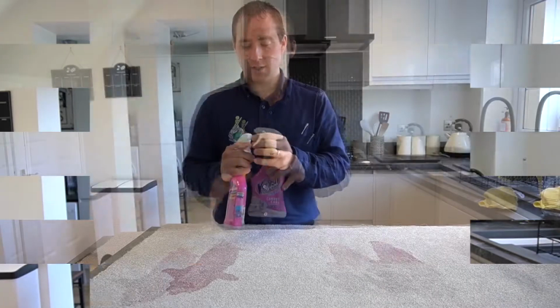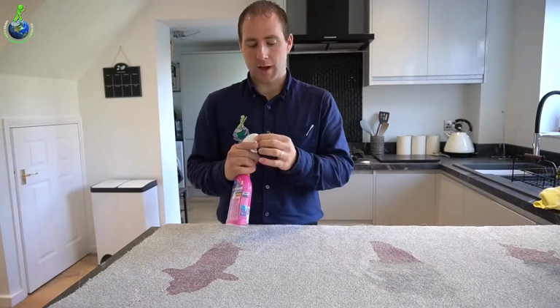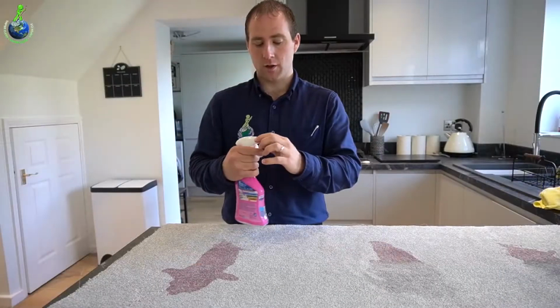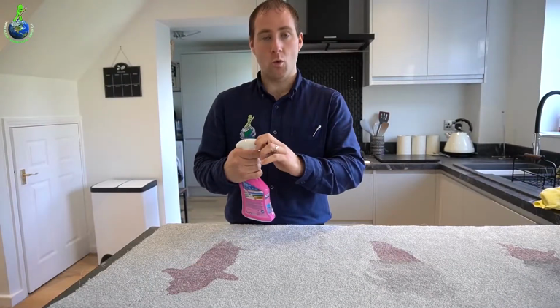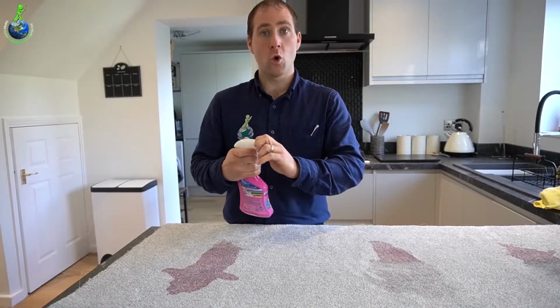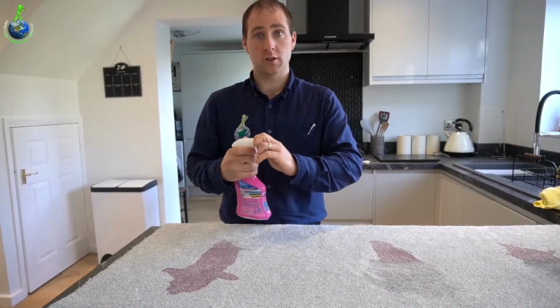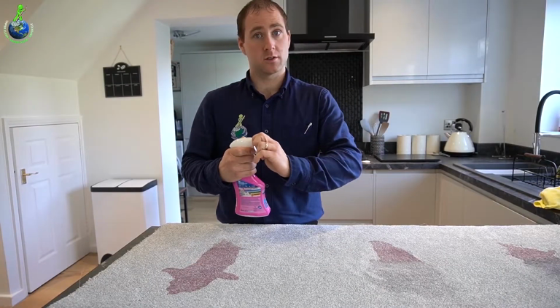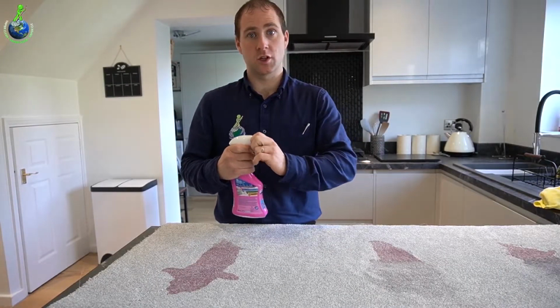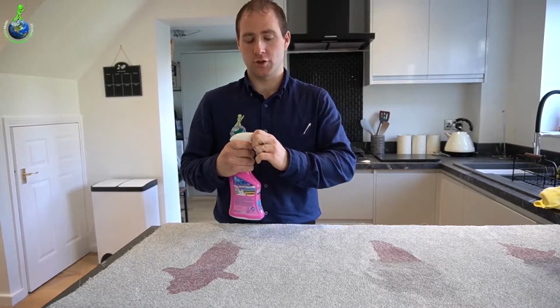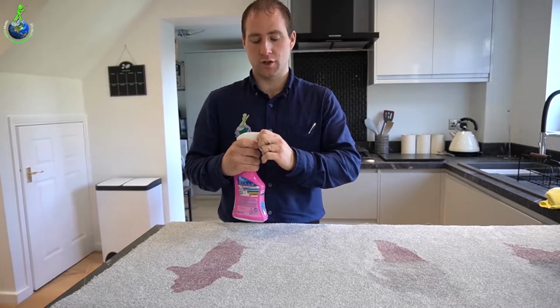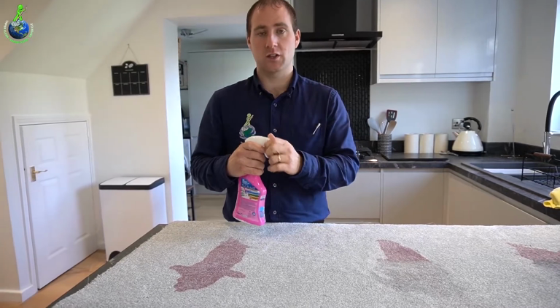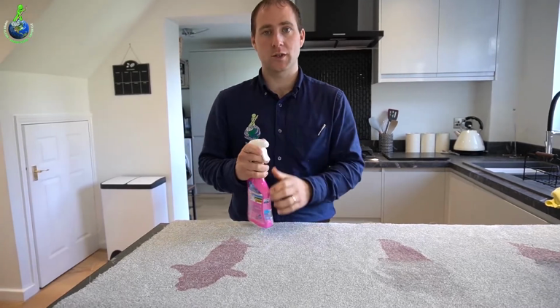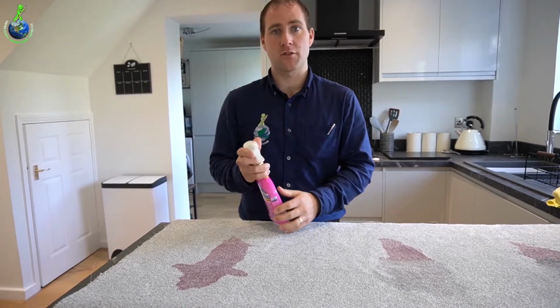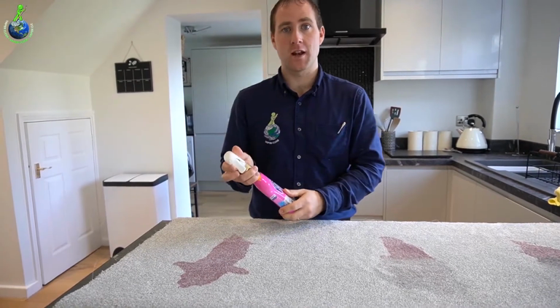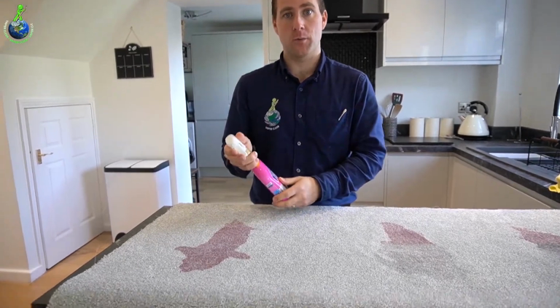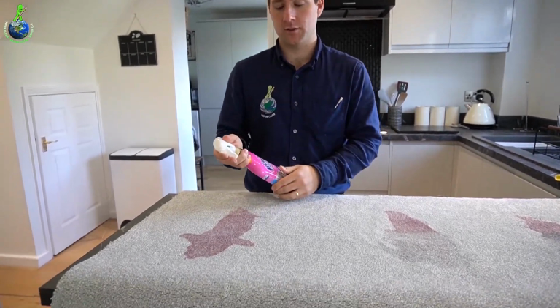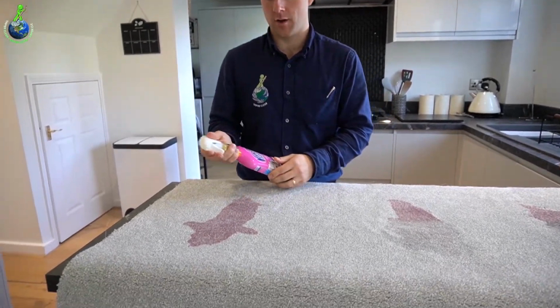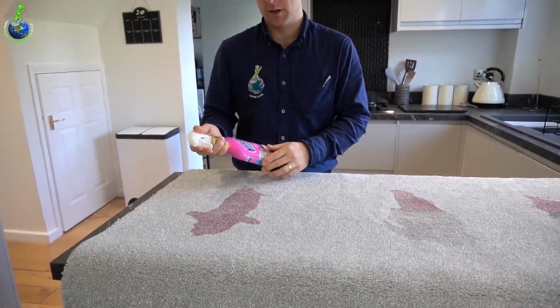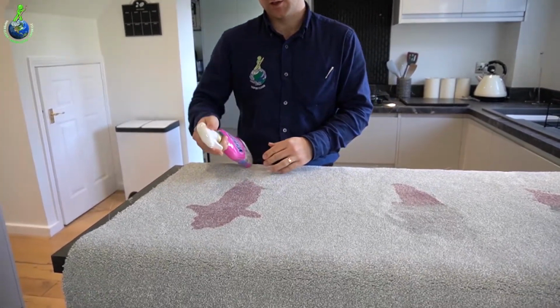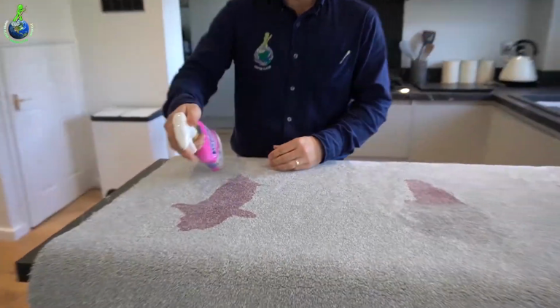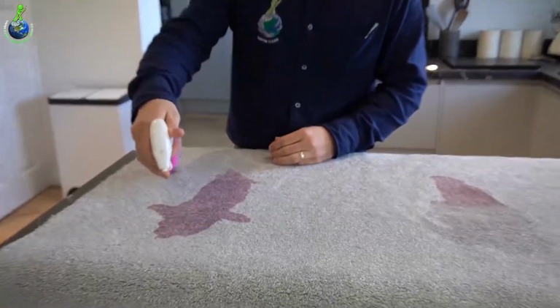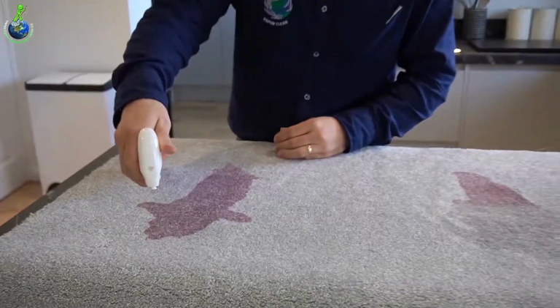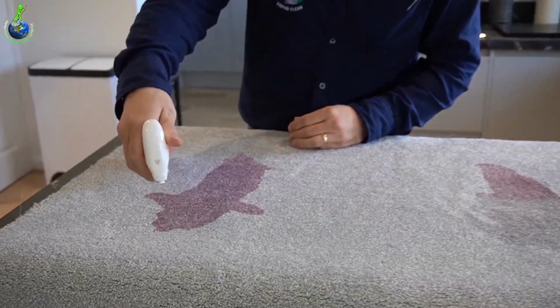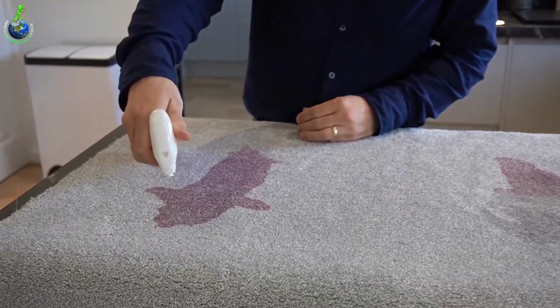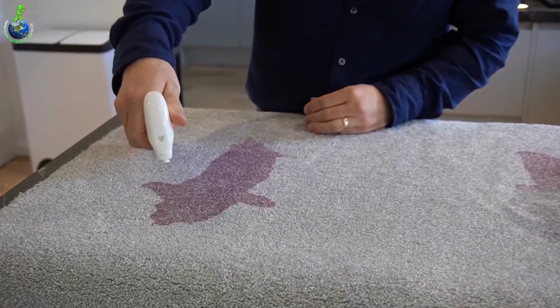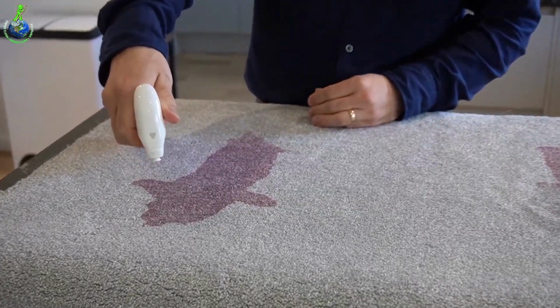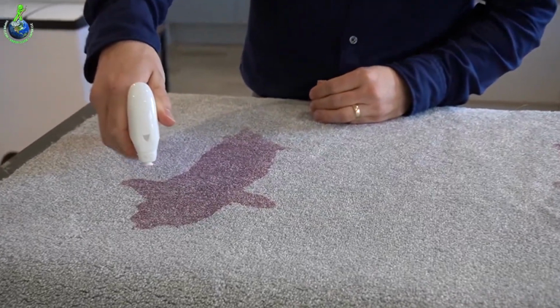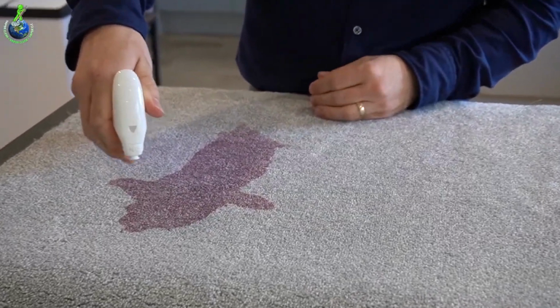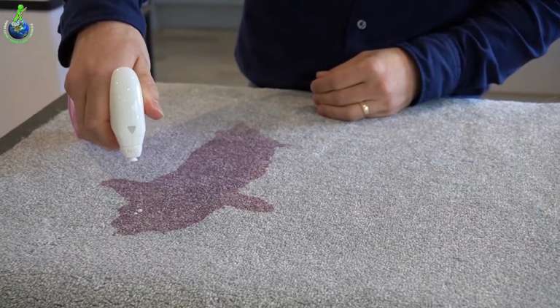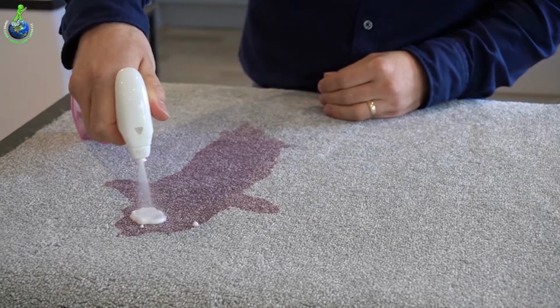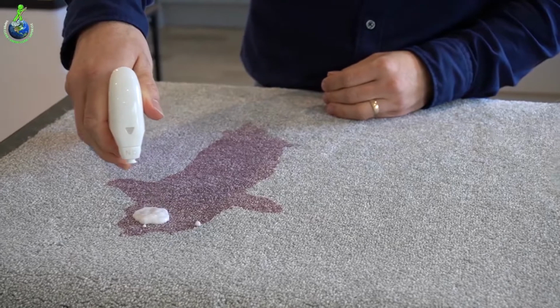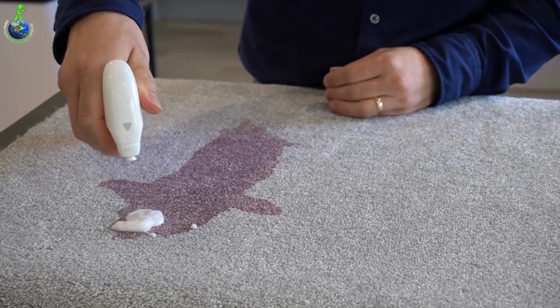Now, it doesn't matter what solution you're using — you should always give it a little bit of time. So we'll do half of the stain and spray it on.